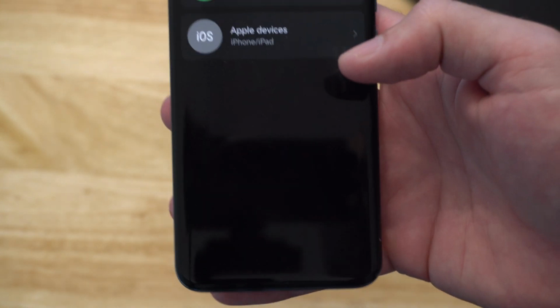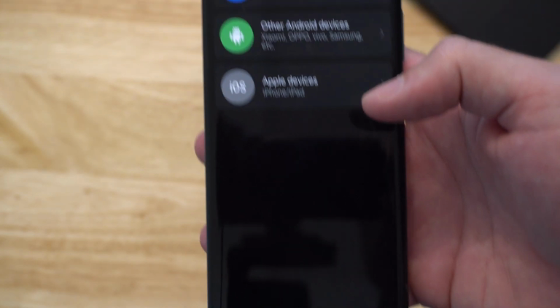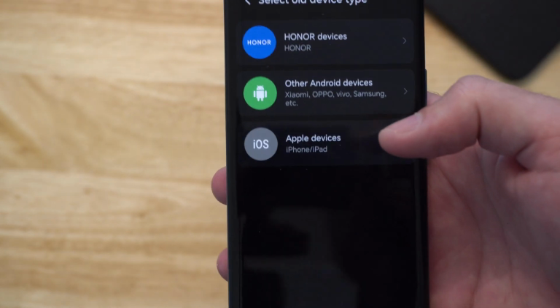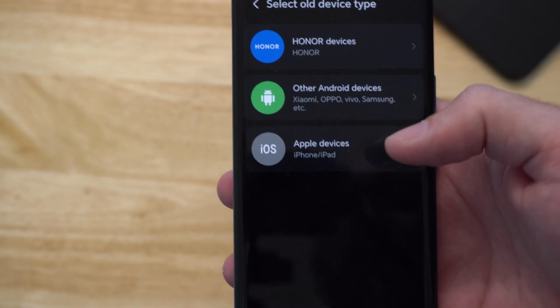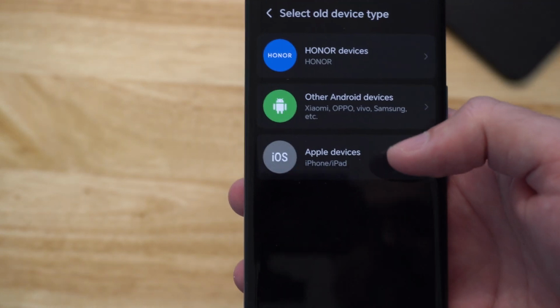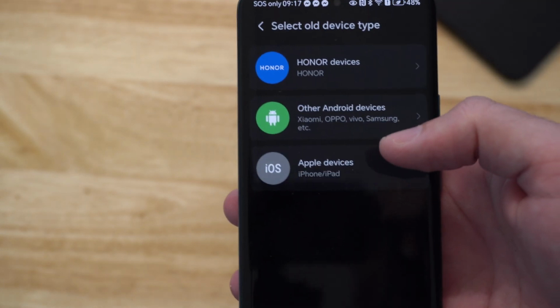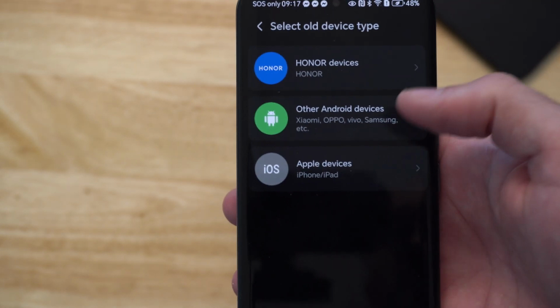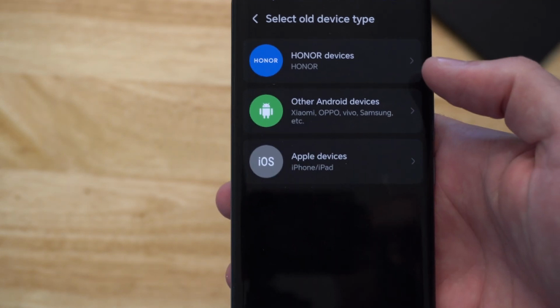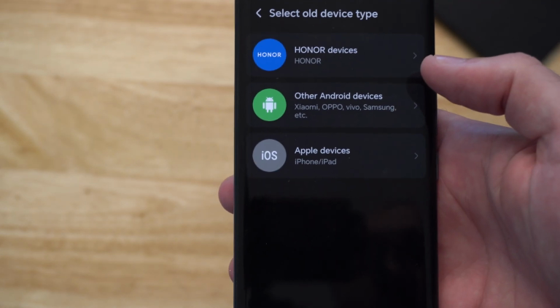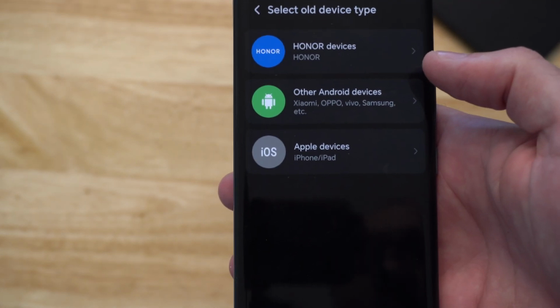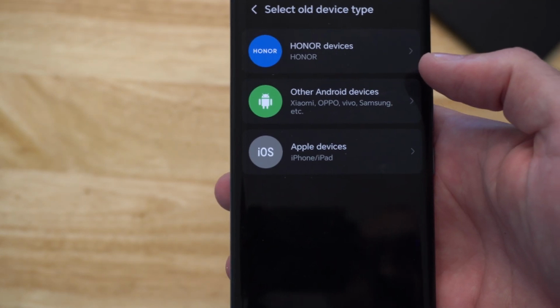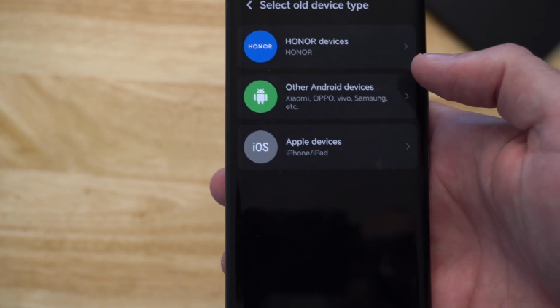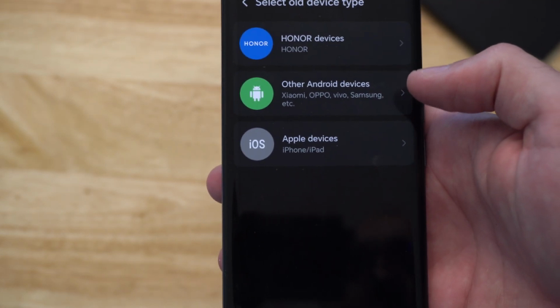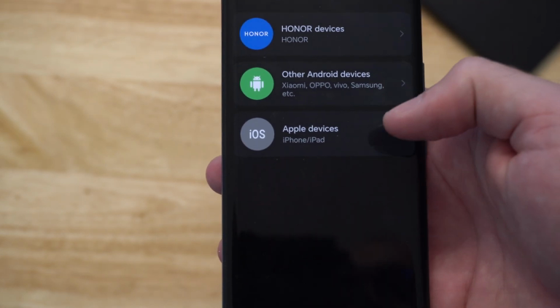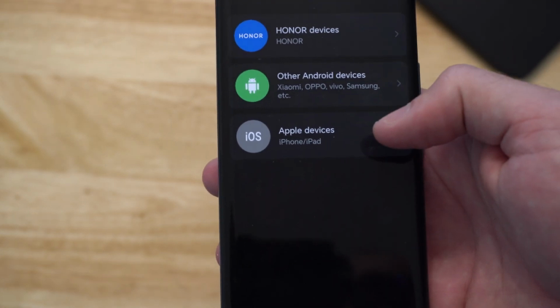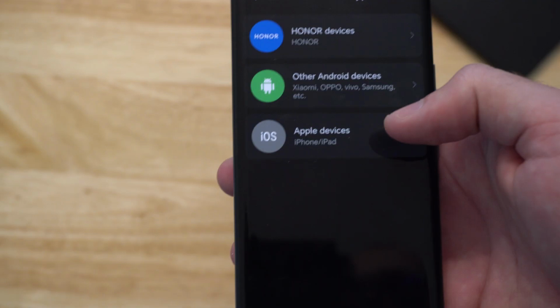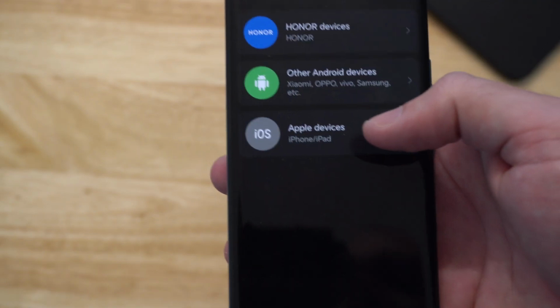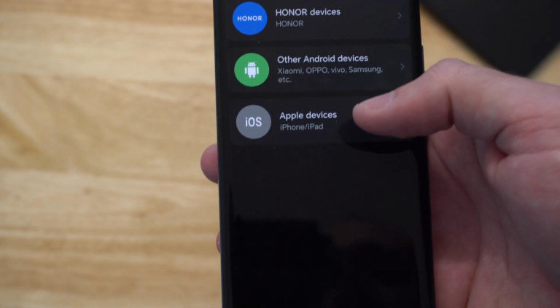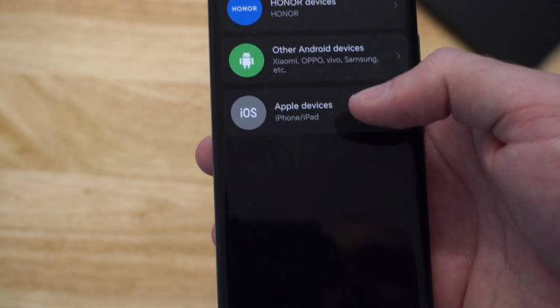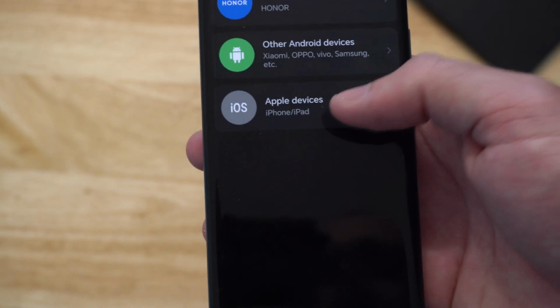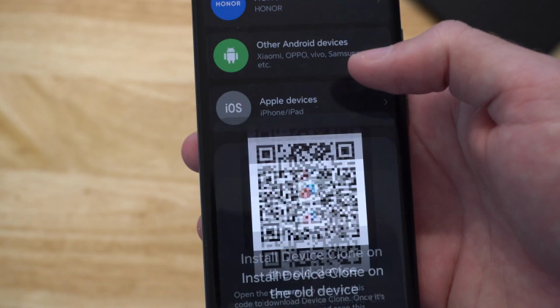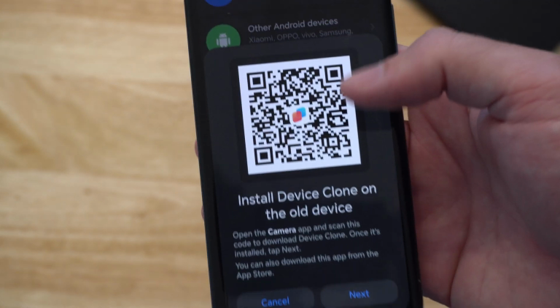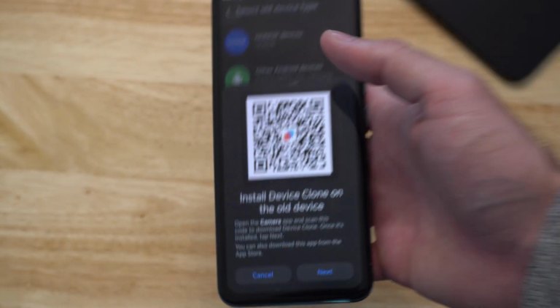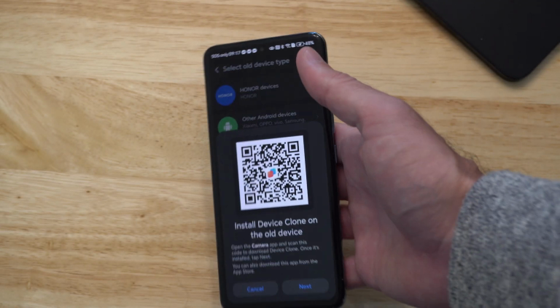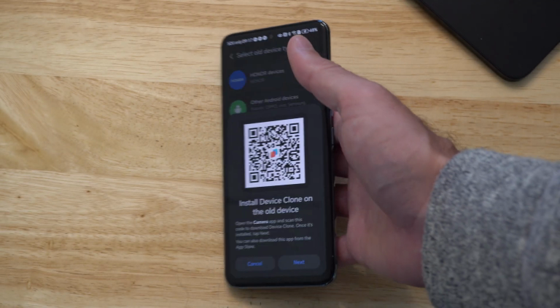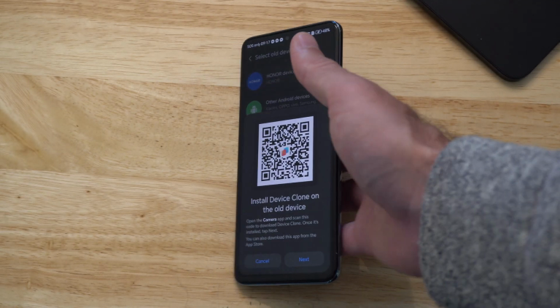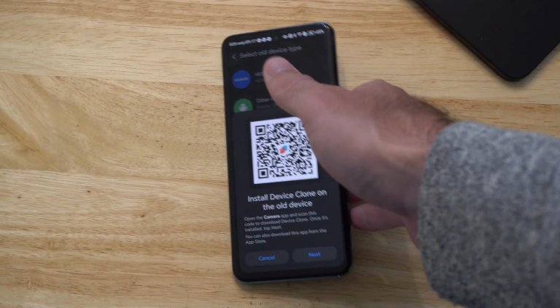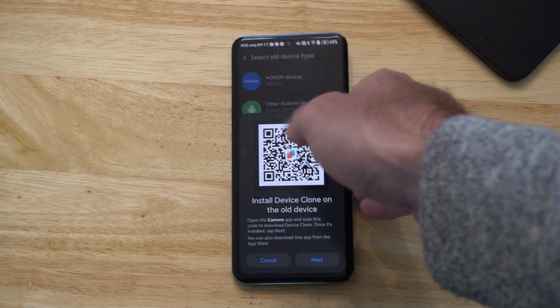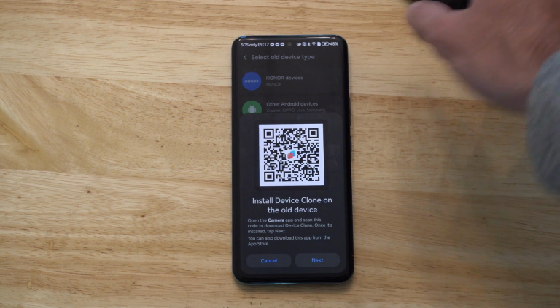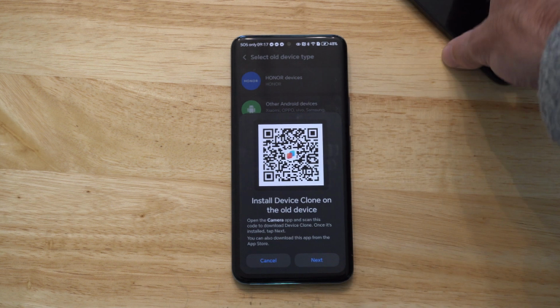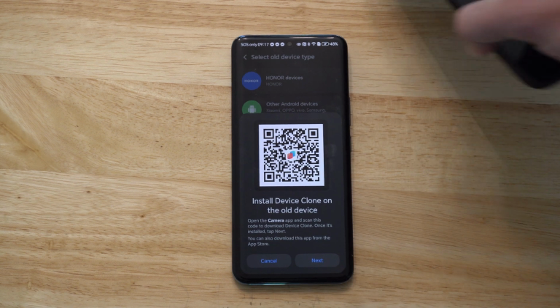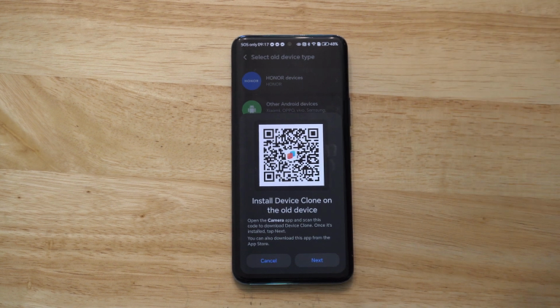This is the new device, so this is what you want to do on your iPhone. You have three options on your device: other Android device, or Apple device. So let's go to this option right here. And when you do this, this is going to open up a QR code.